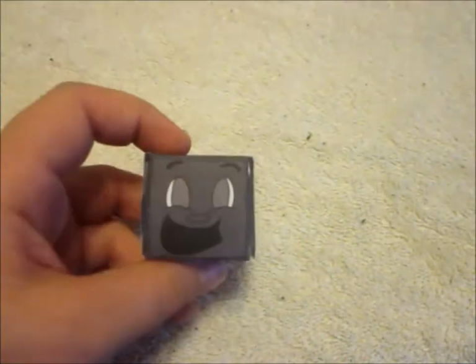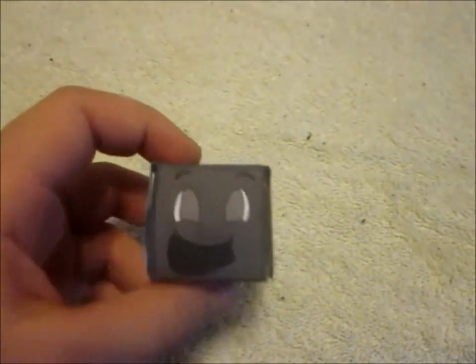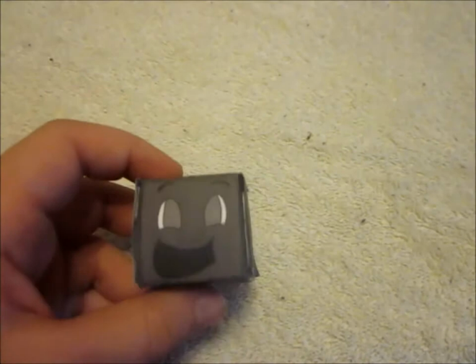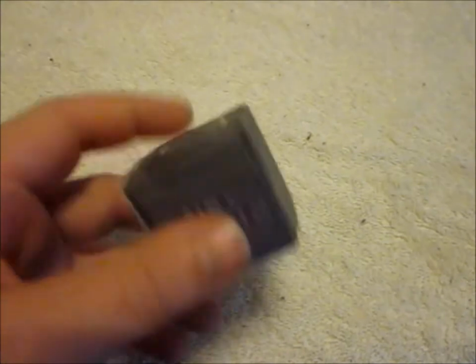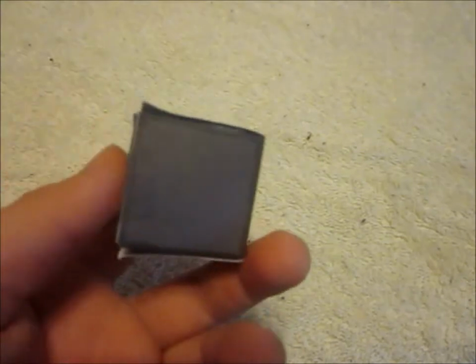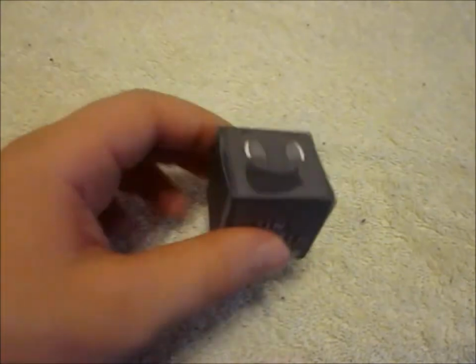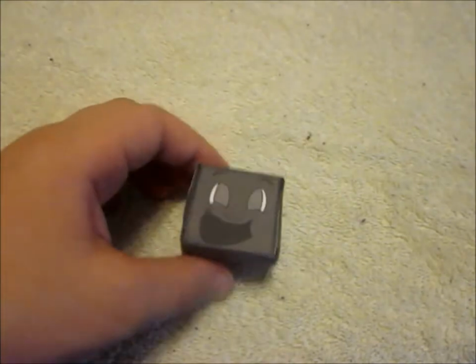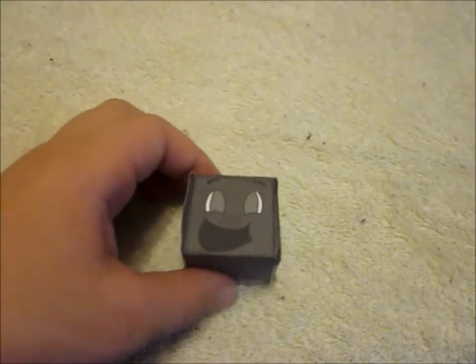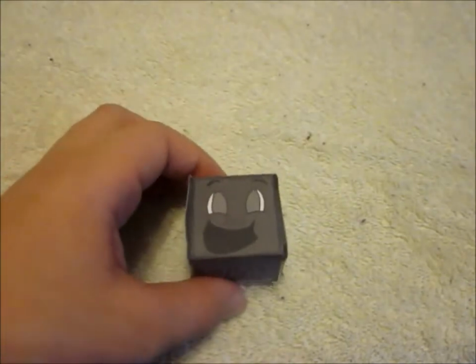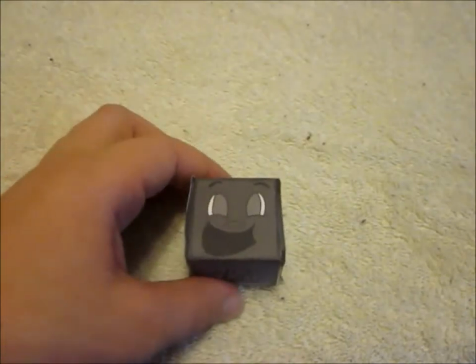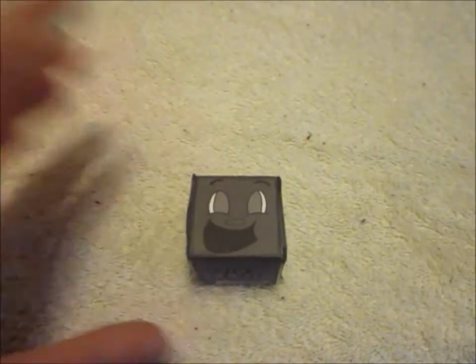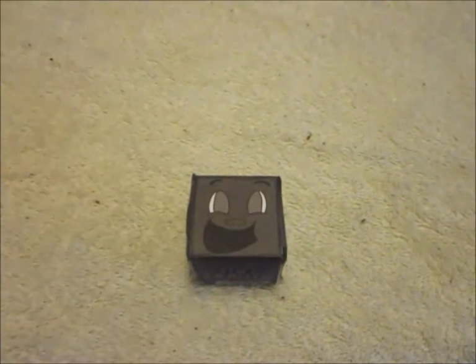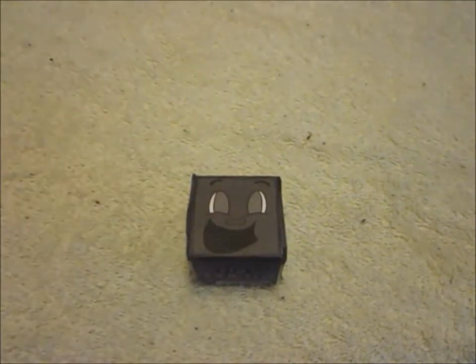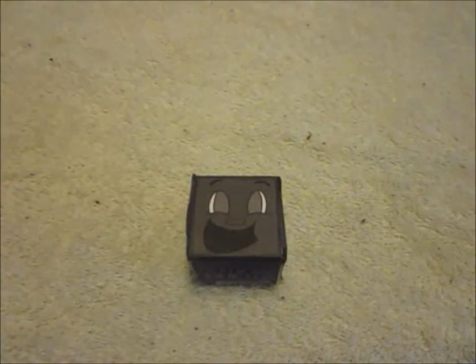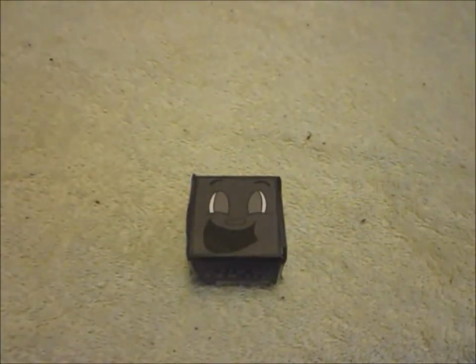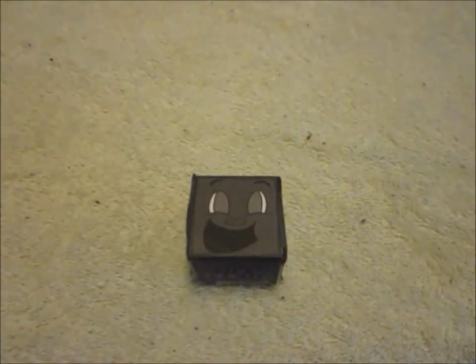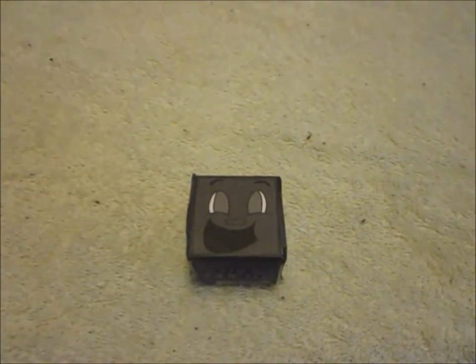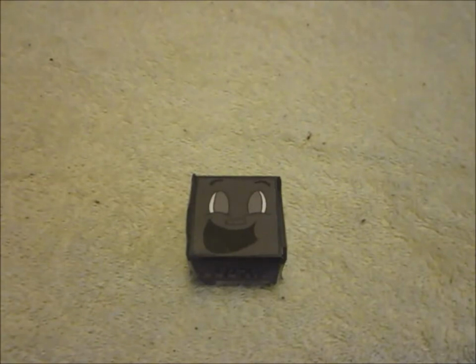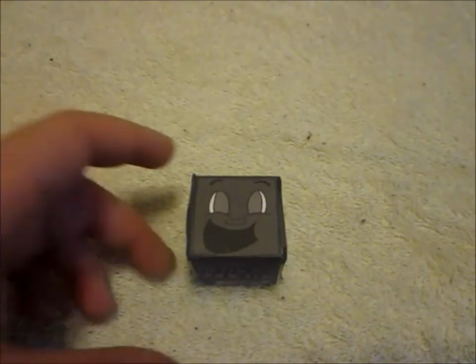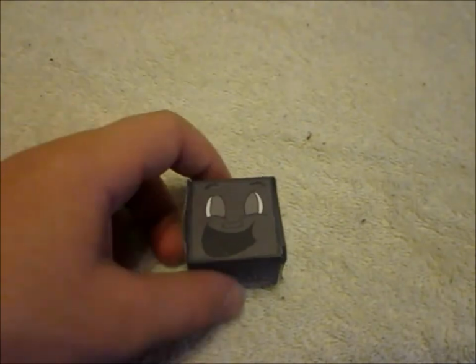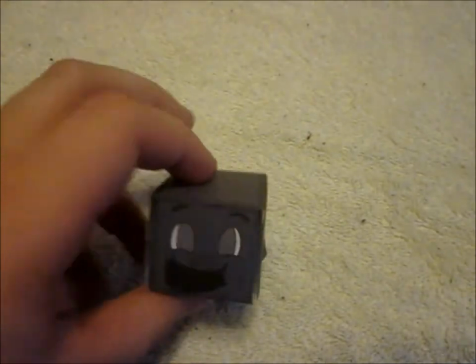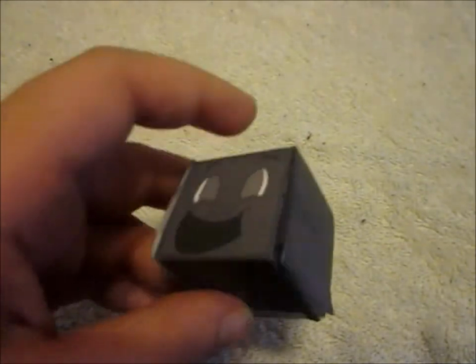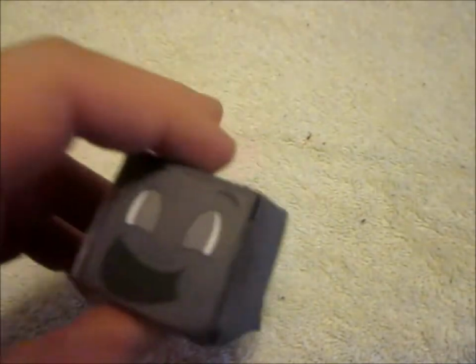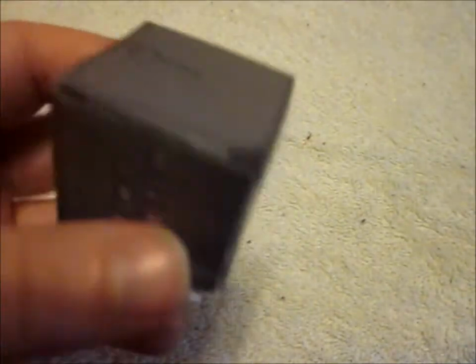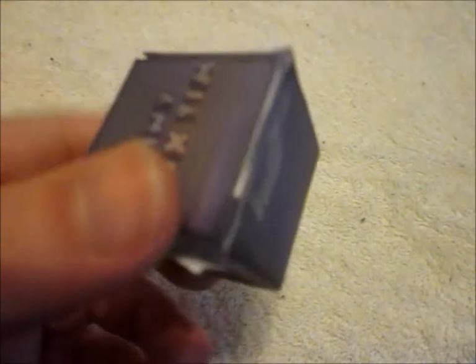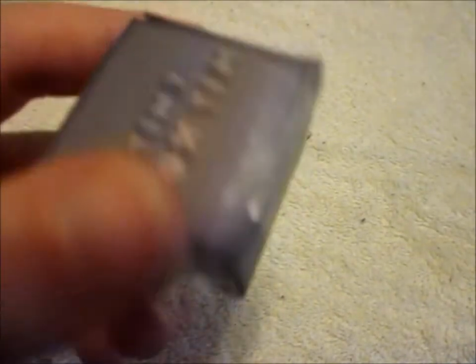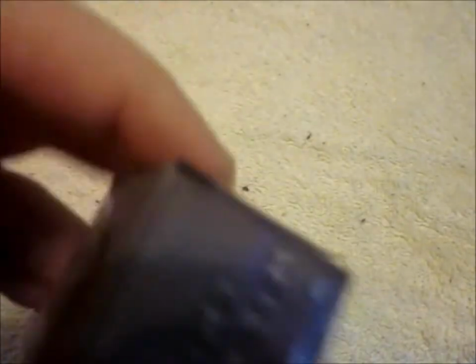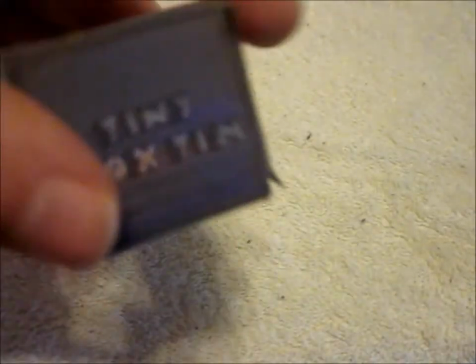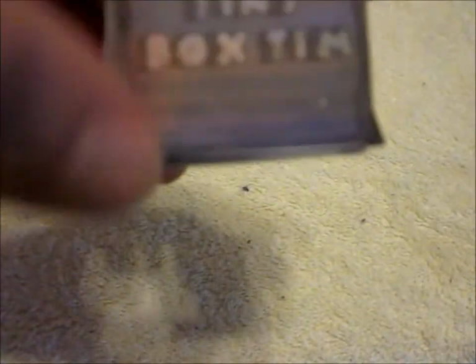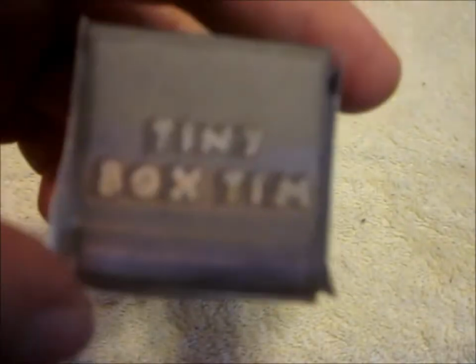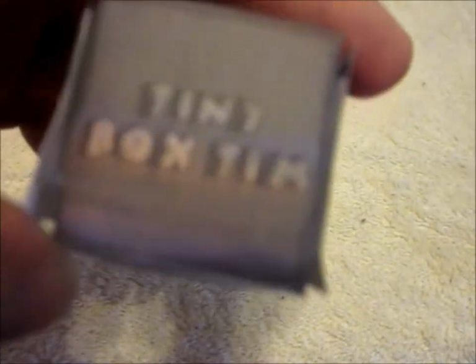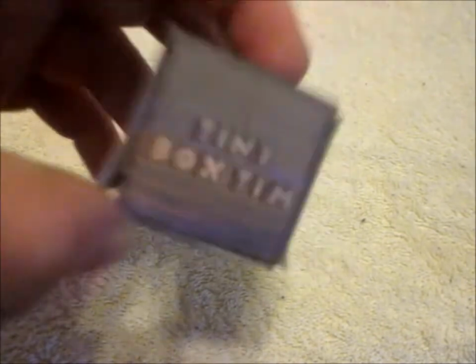But yeah, this is not colored — this is gray. As you saw in the picture, he's gonna be colored brown and his eyes are gonna be bluish, and it's gonna say 'tiny box team.'